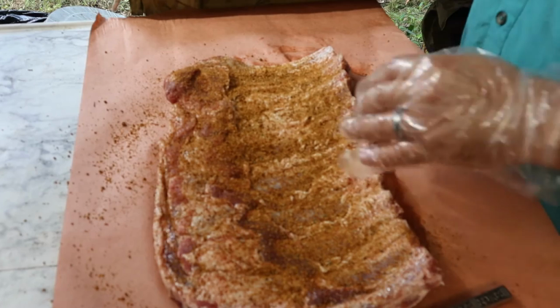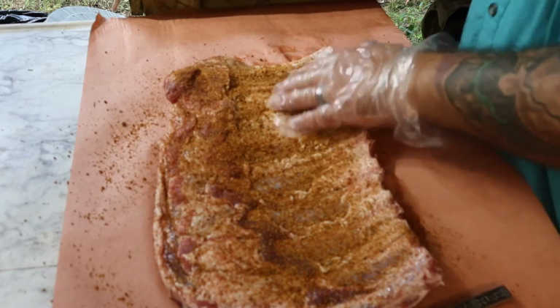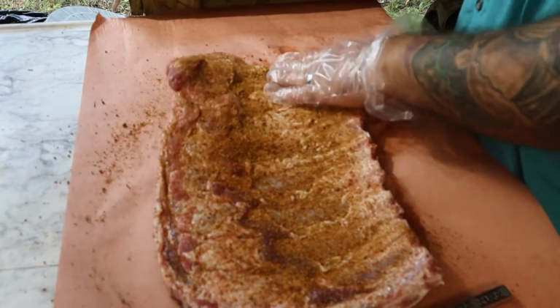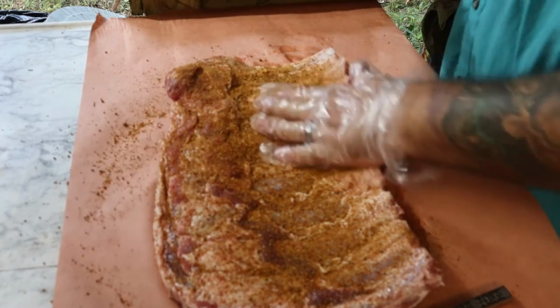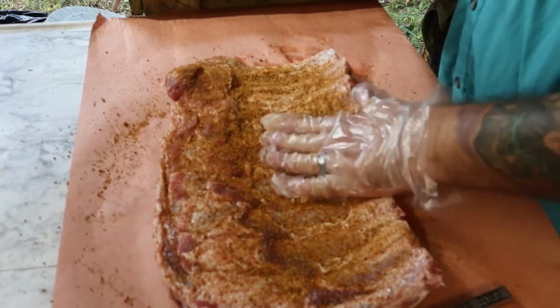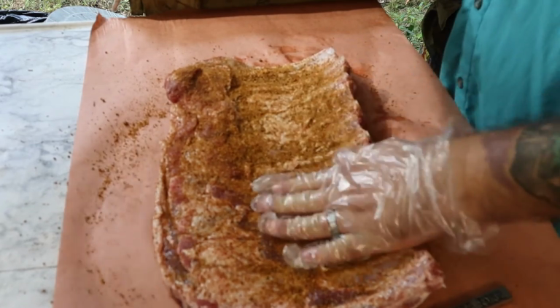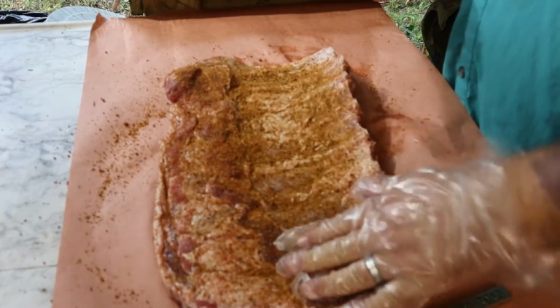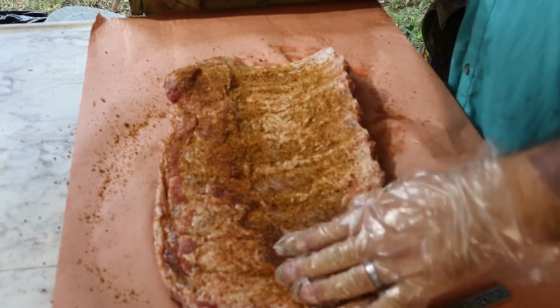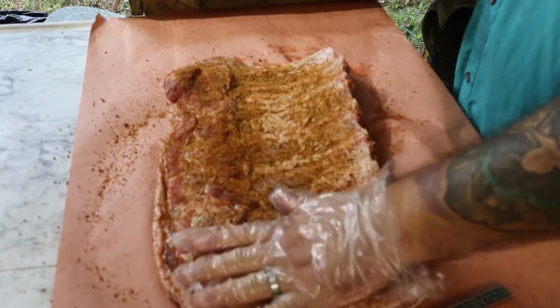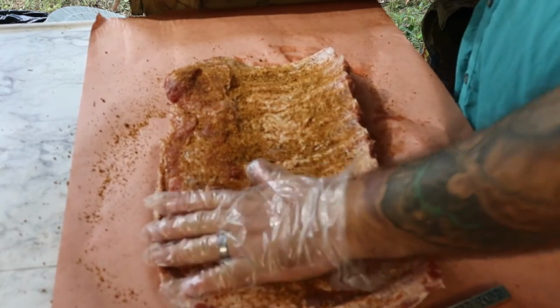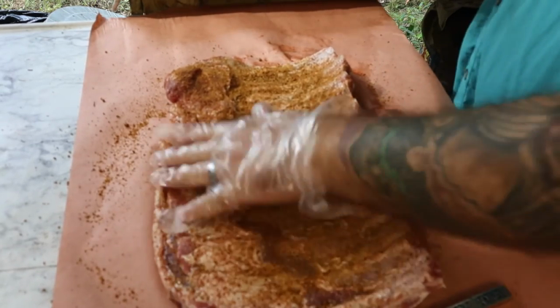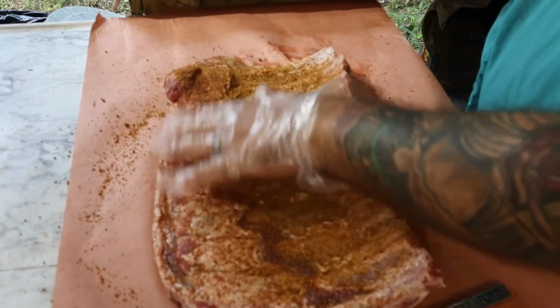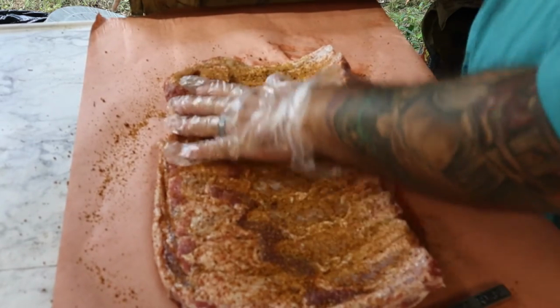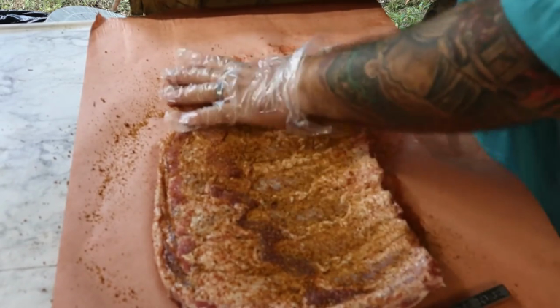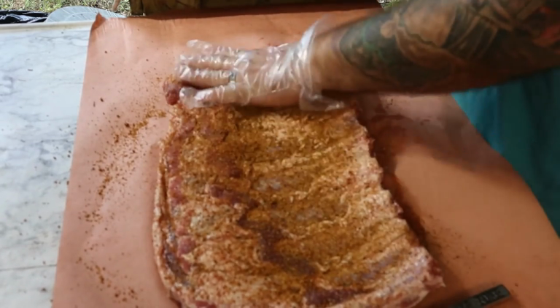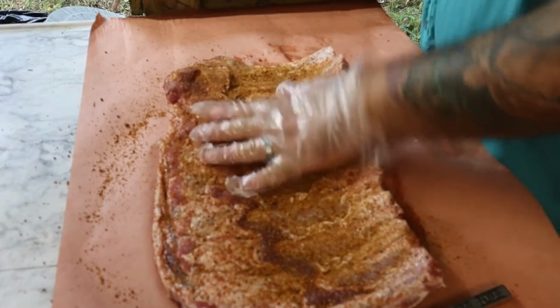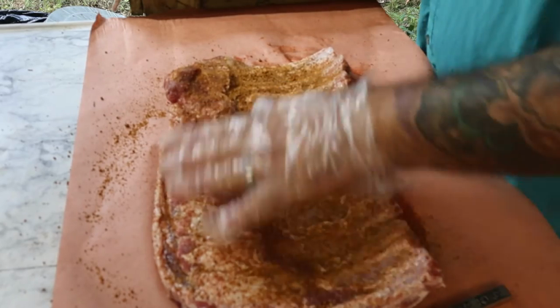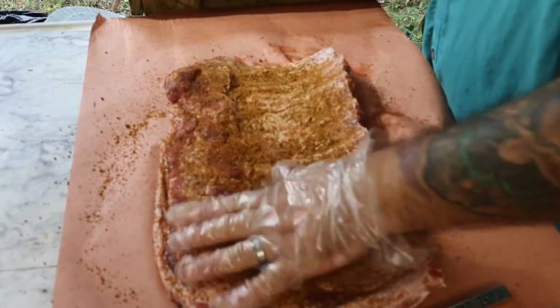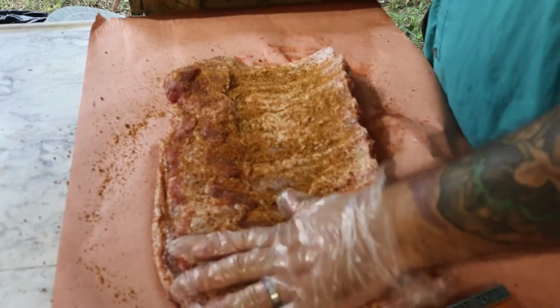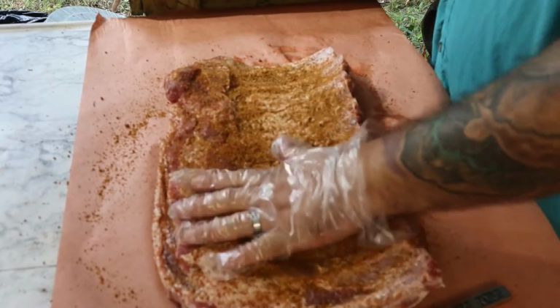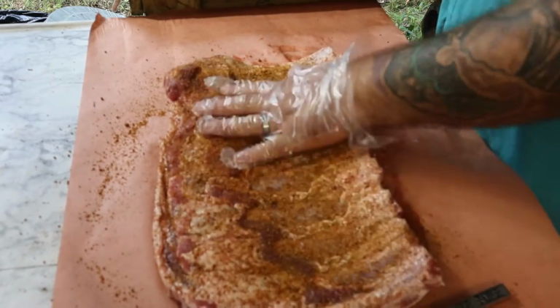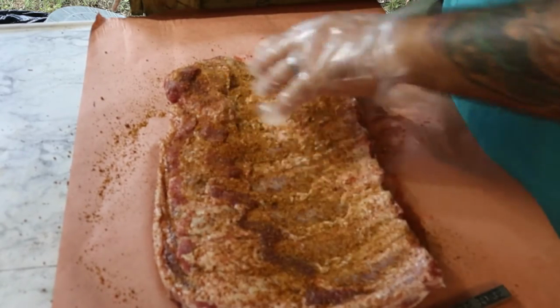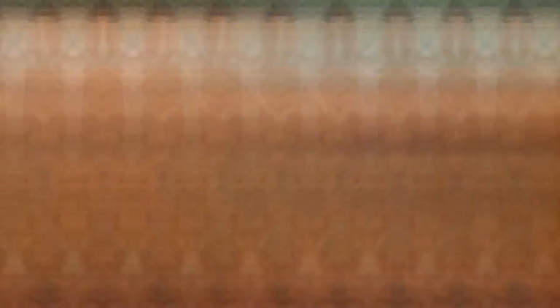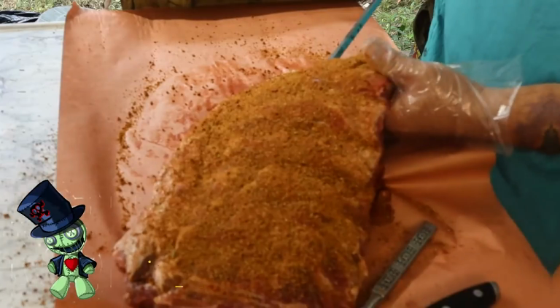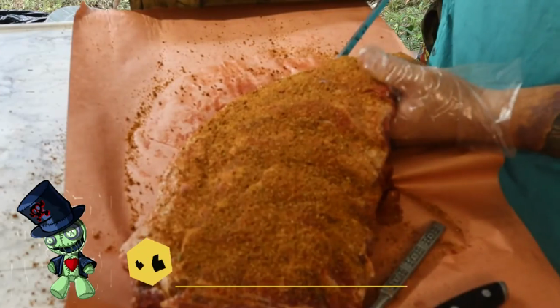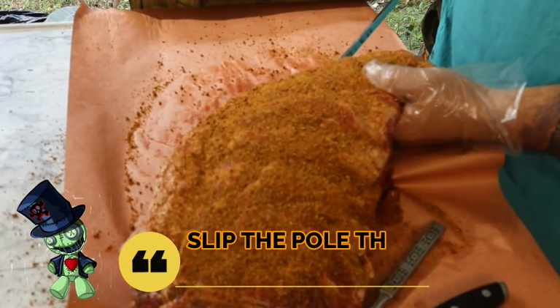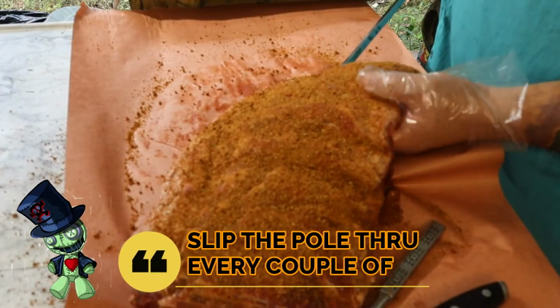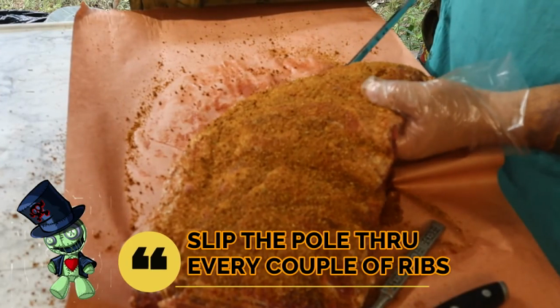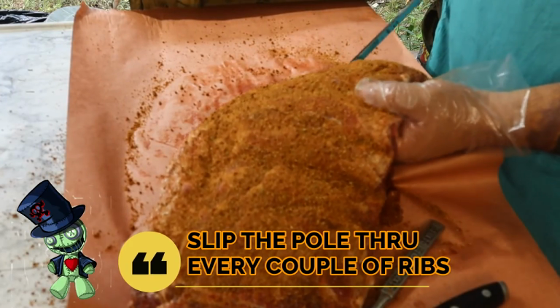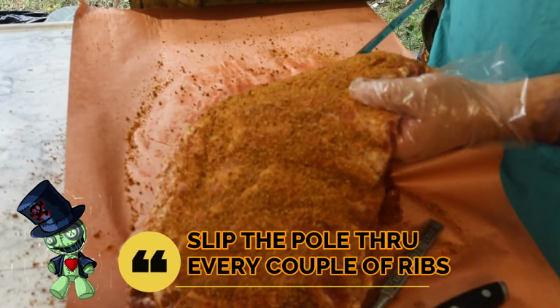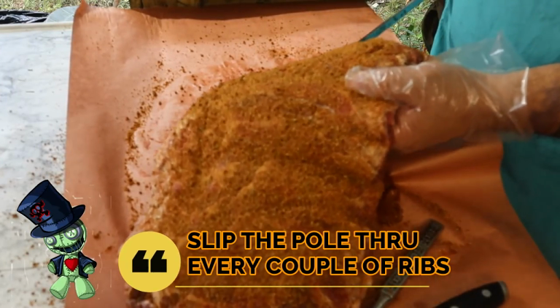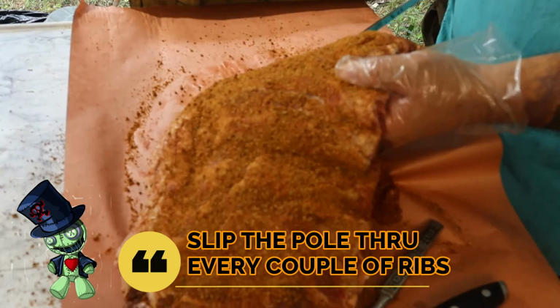I'll tell you what, it's already not sticking as well as I'd like. When I always have a binder it sticks much better. On this bottom side, even feeding it through, it's just not holding as nicely.